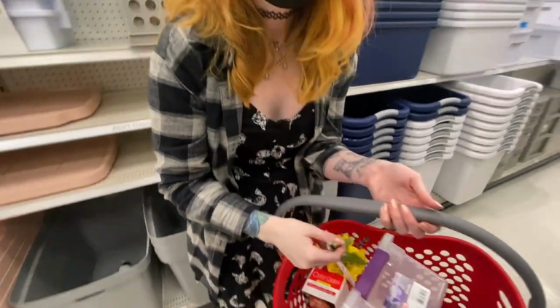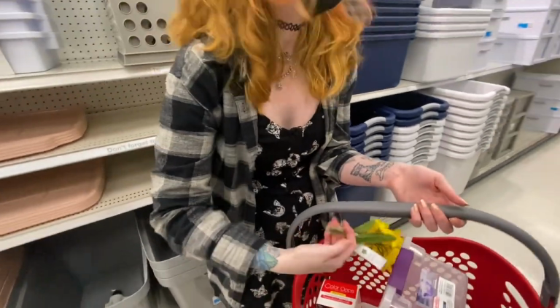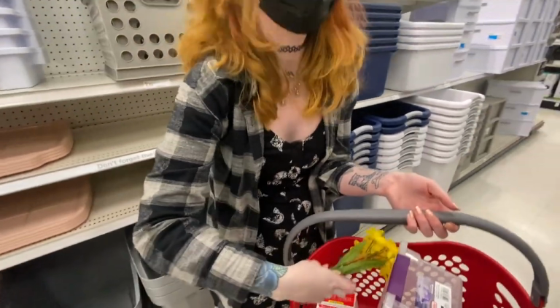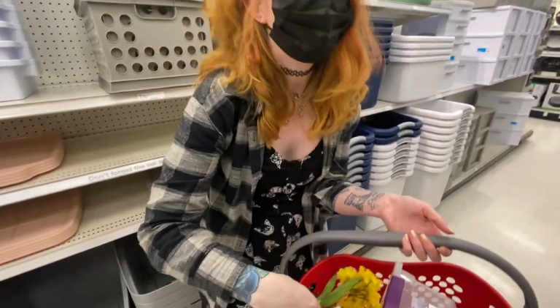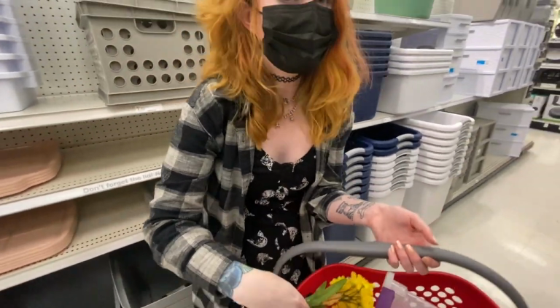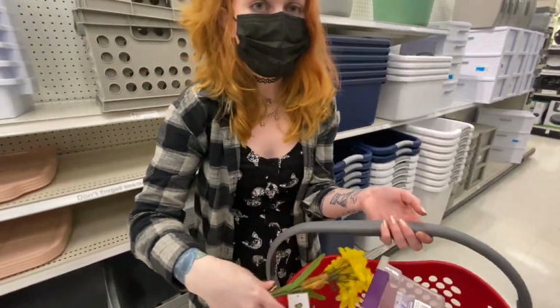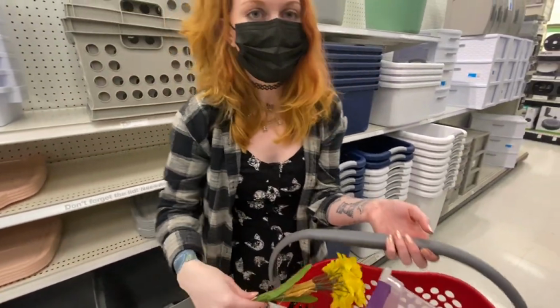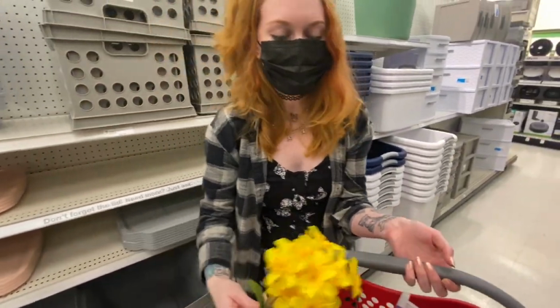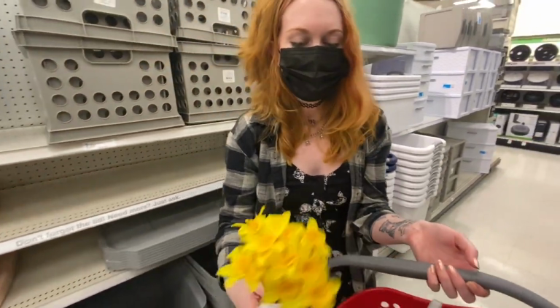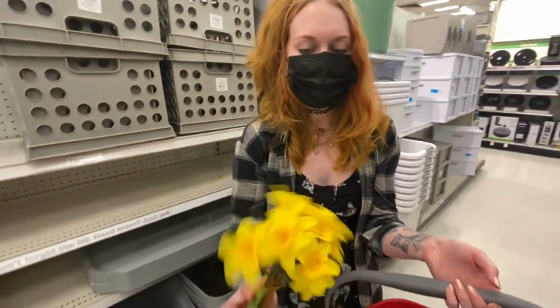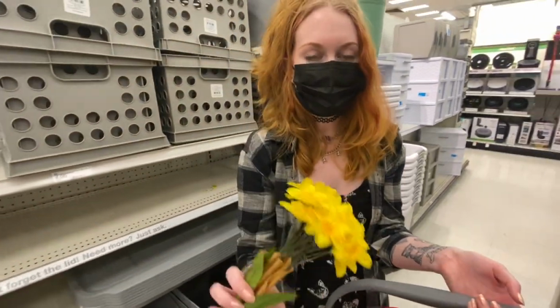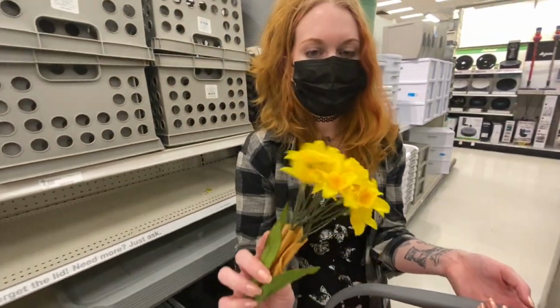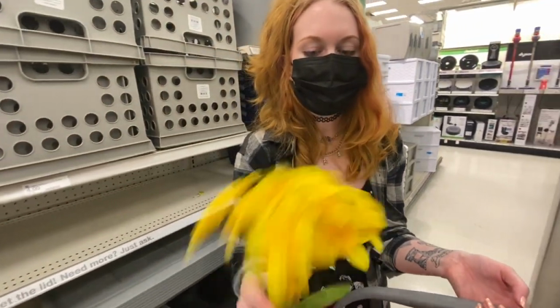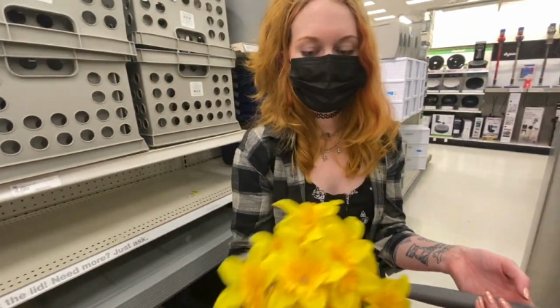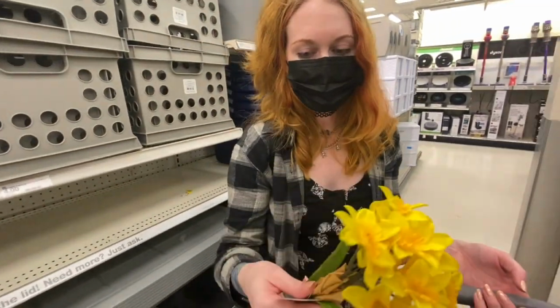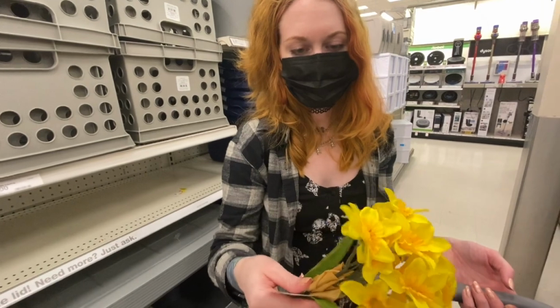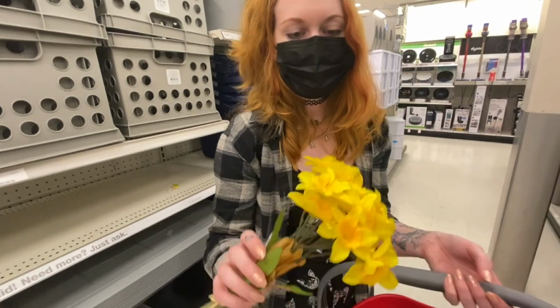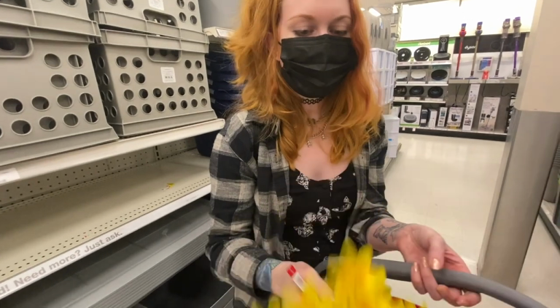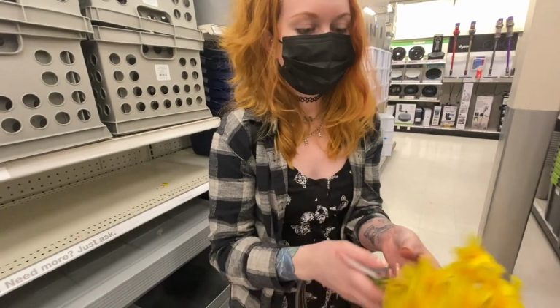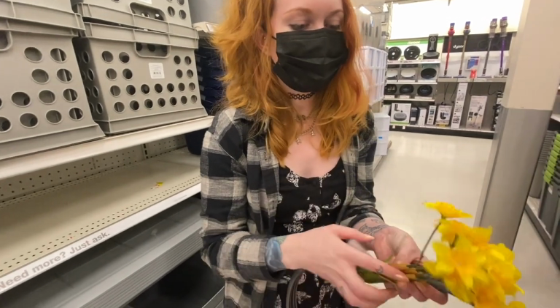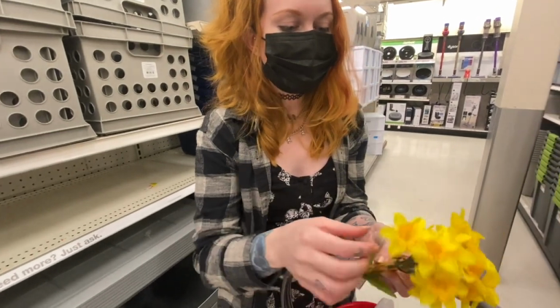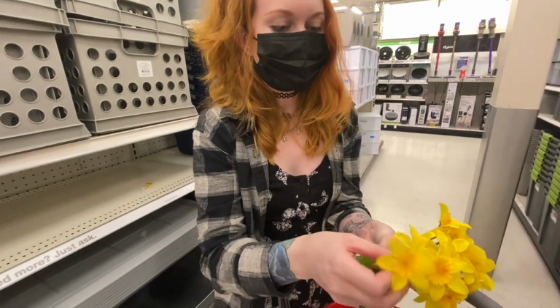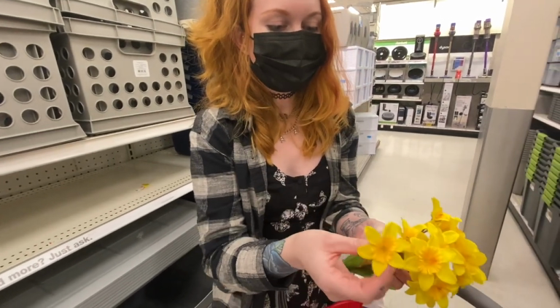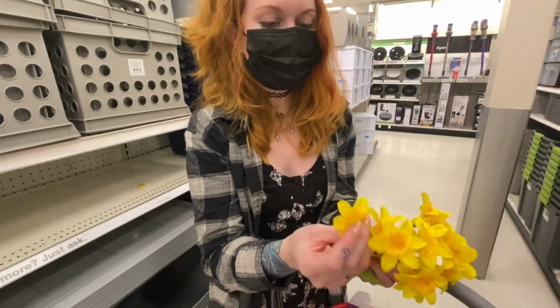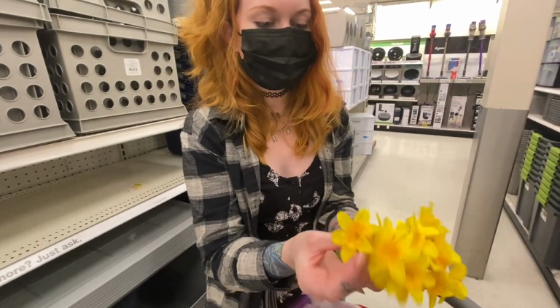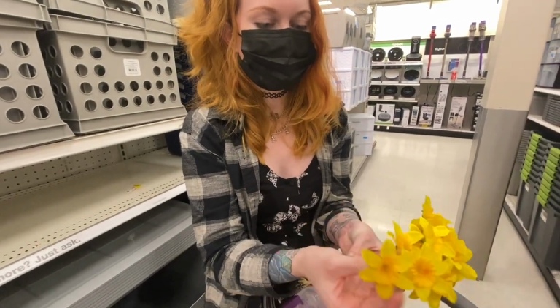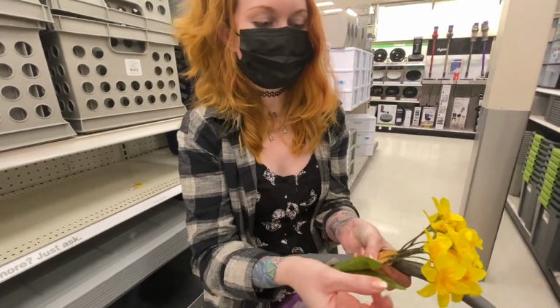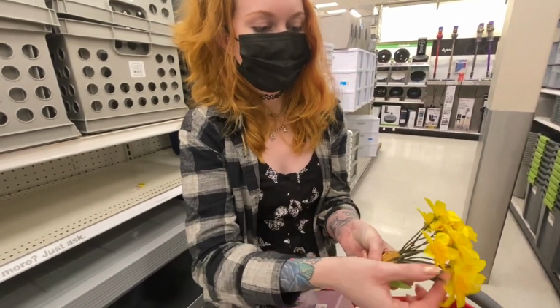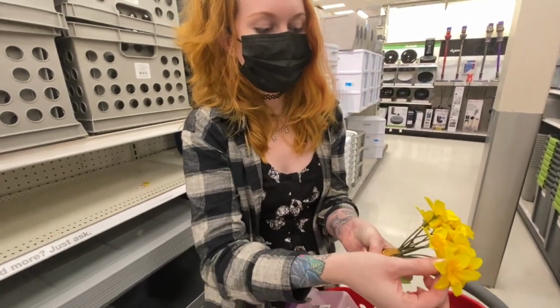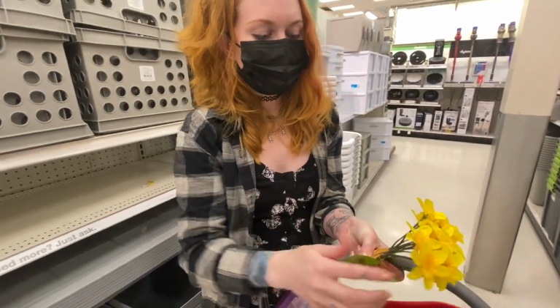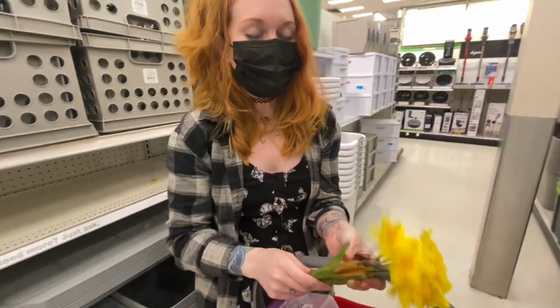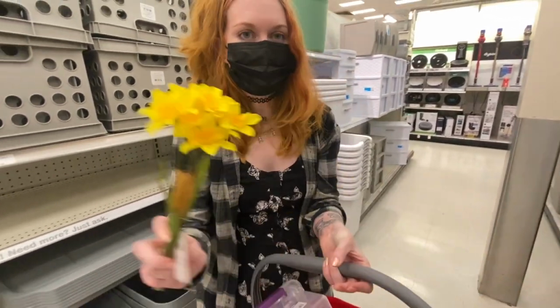Also in the front of the store — I didn't film it because a lot of people were watching — they have these little bundles of flowers for three dollars. These are great for decorating tarantula enclosures. You can pop them right off and they add some color and cuteness to your enclosures, so check them out.